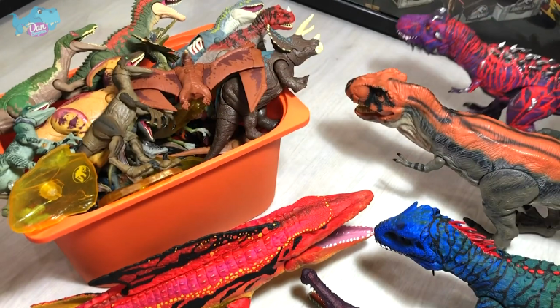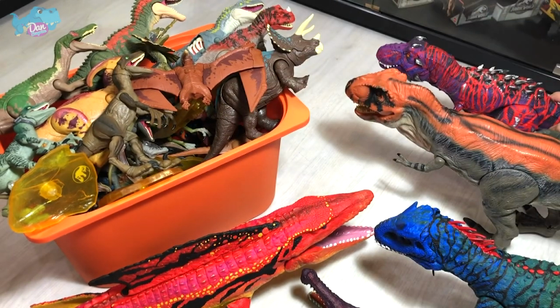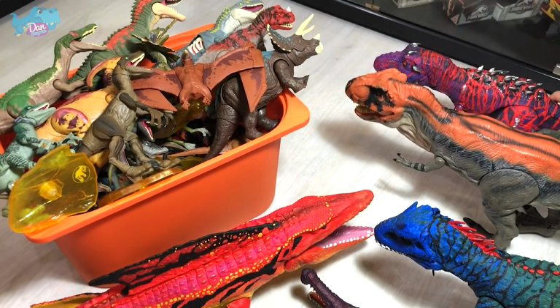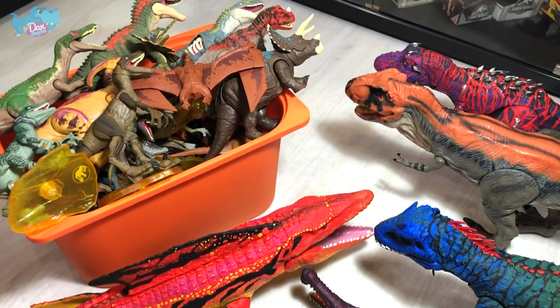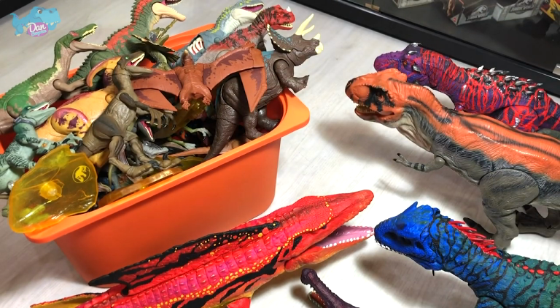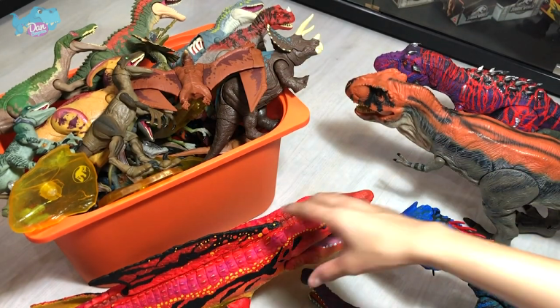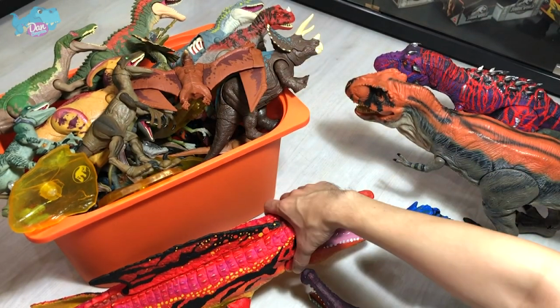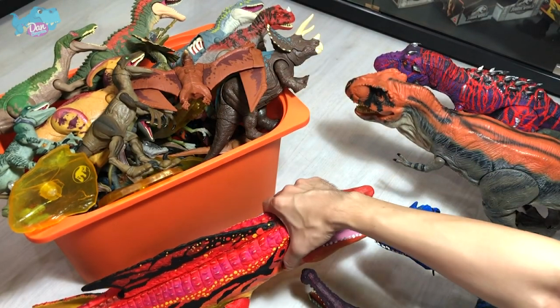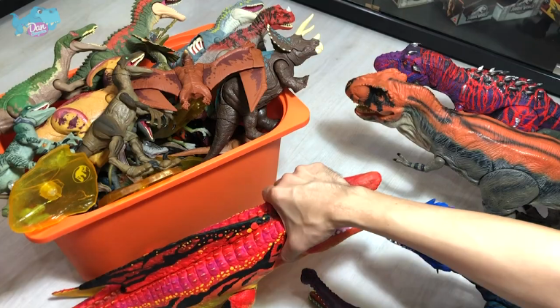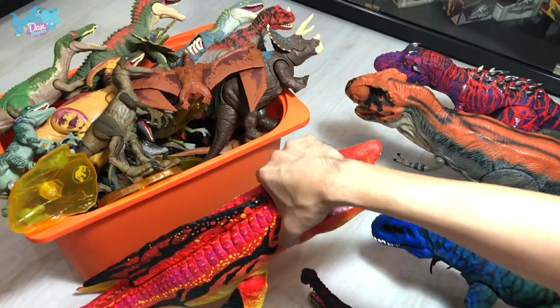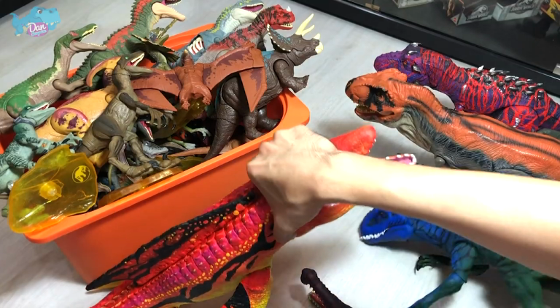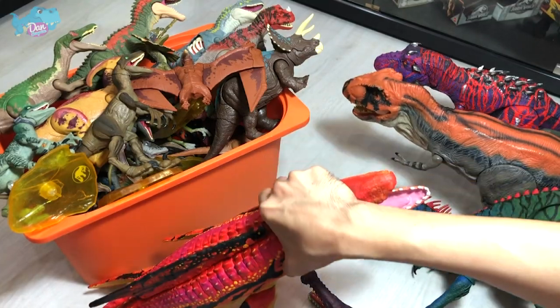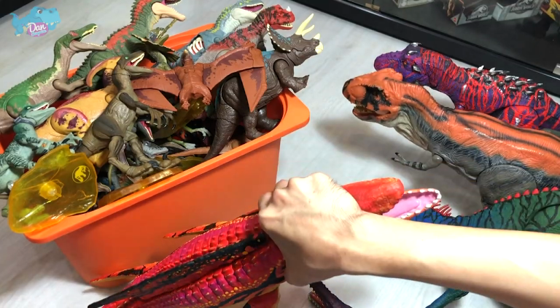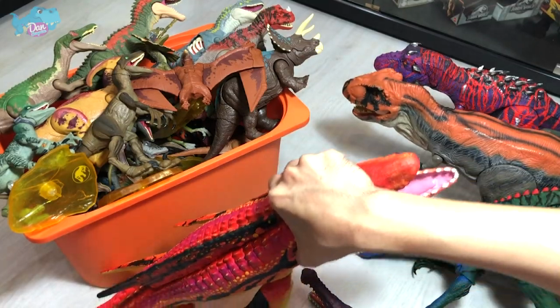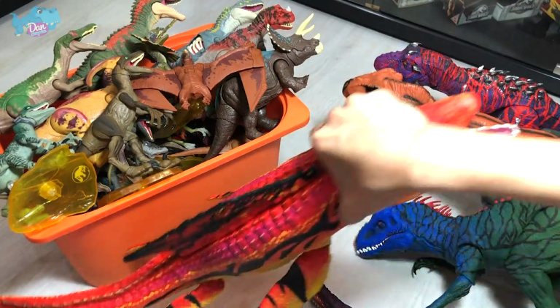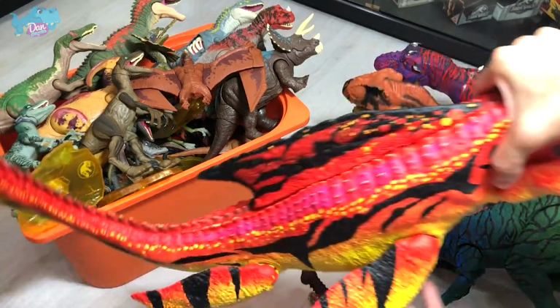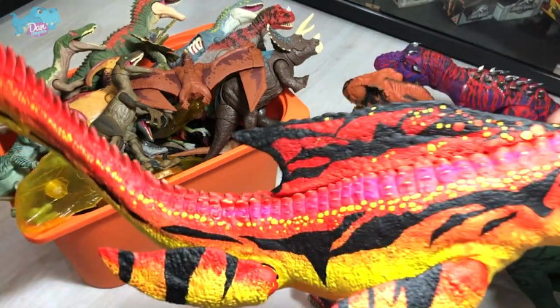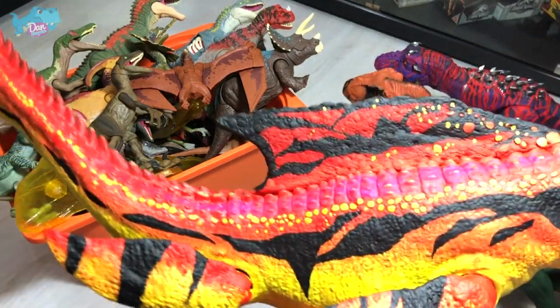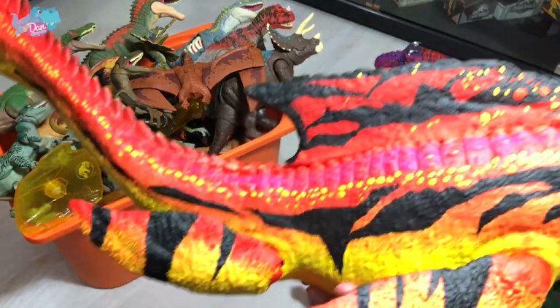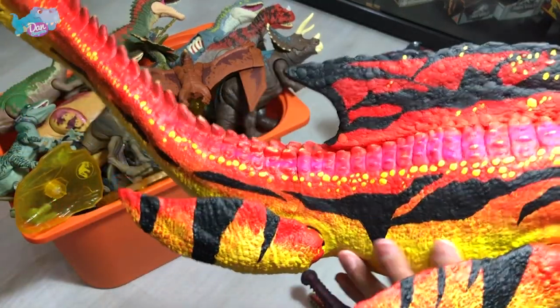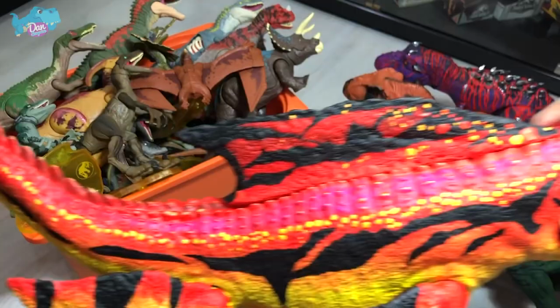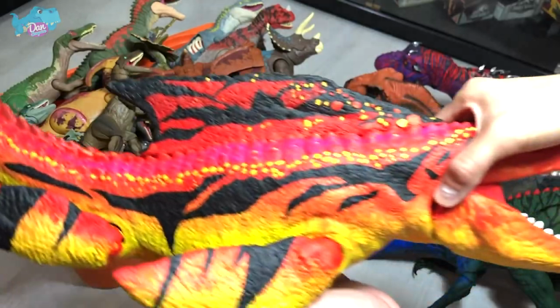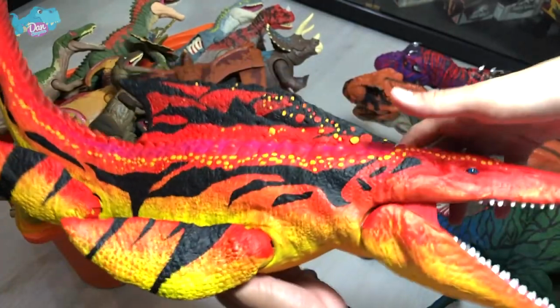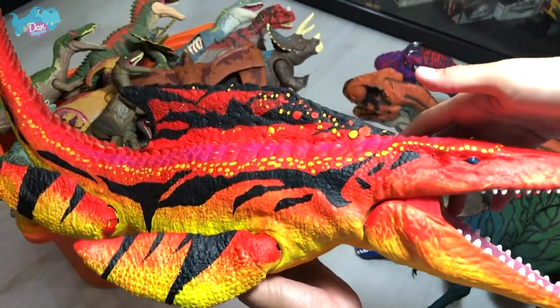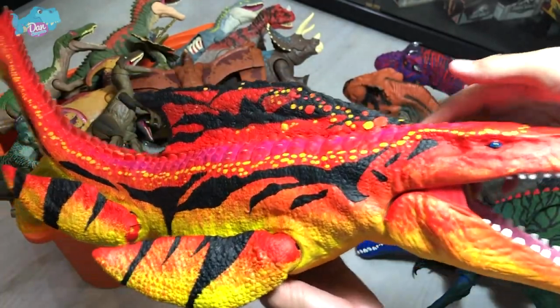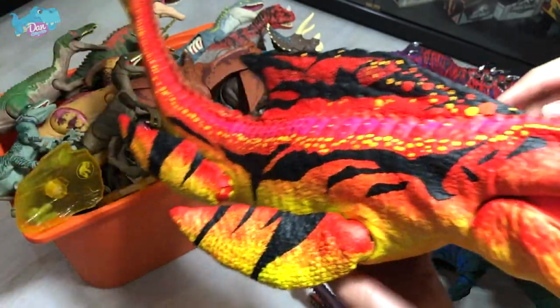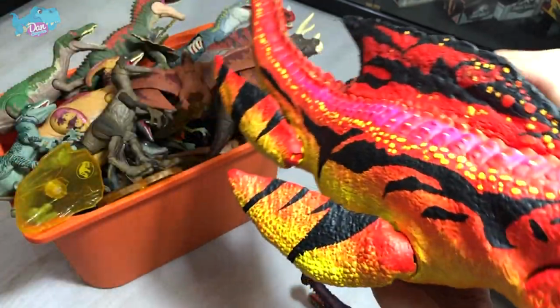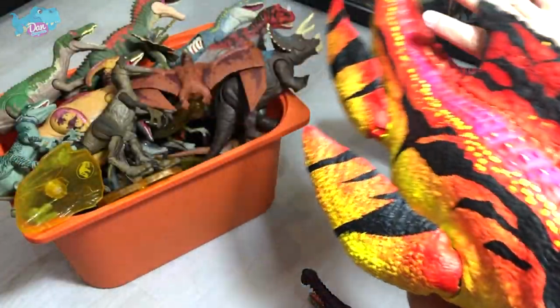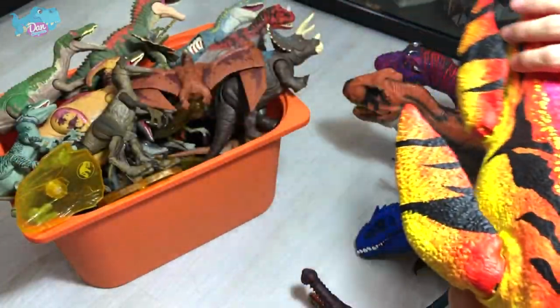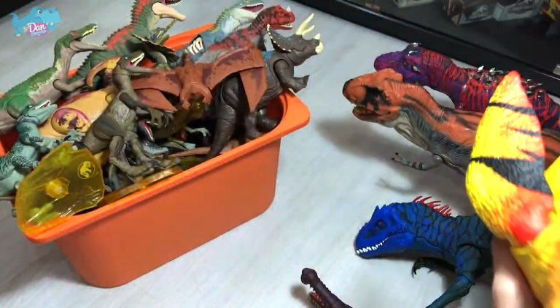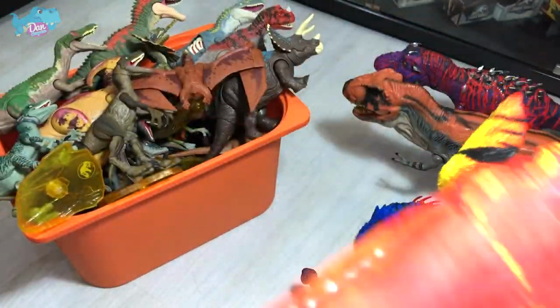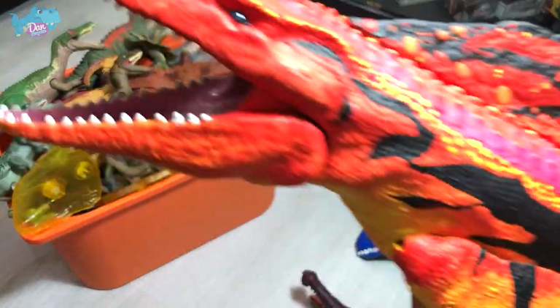Next up is actually my latest repaint — this is my Lever 40 inspired Mosasaurus. I feel this is one of my best repaints ever. What about you guys? Please let me know down below.